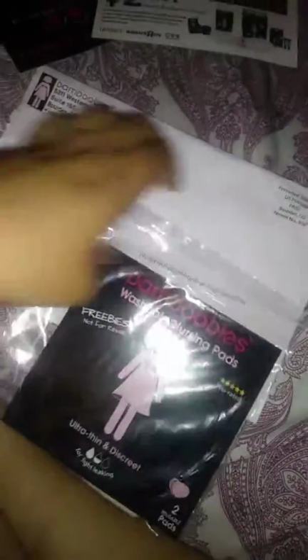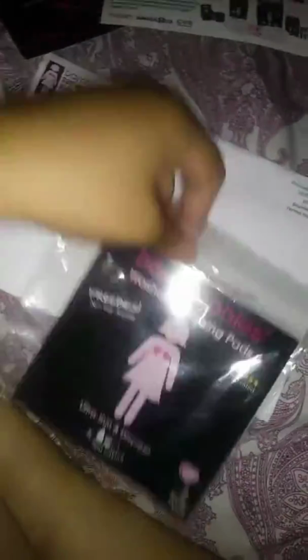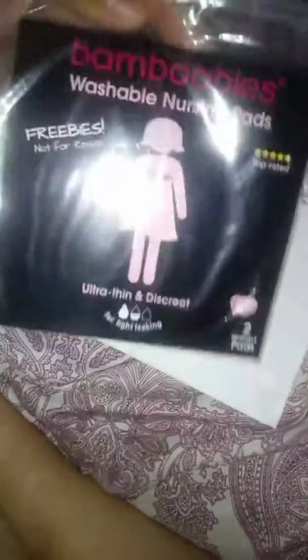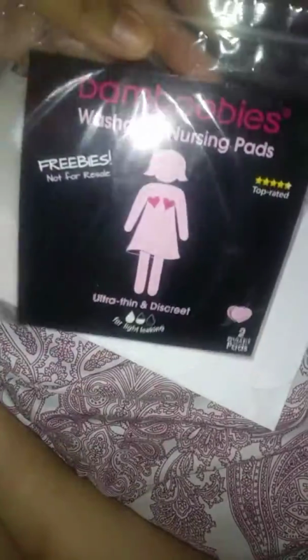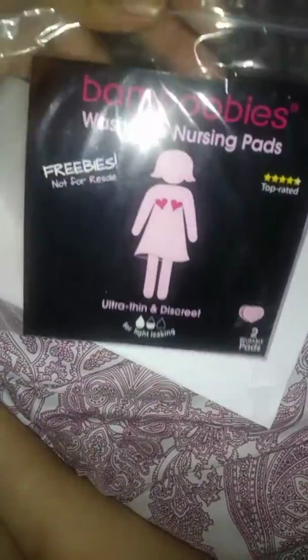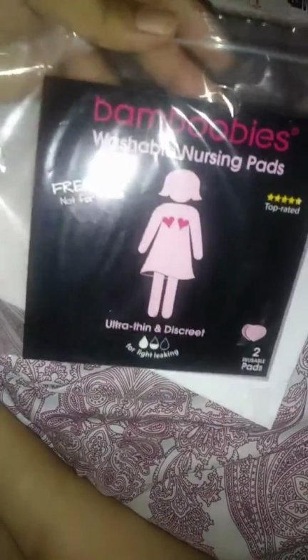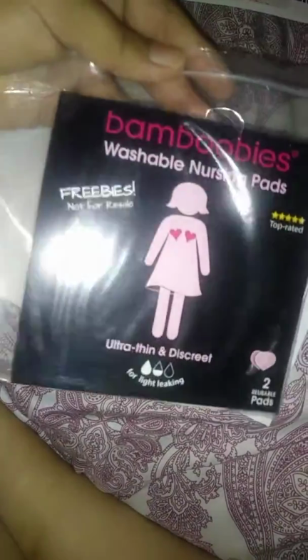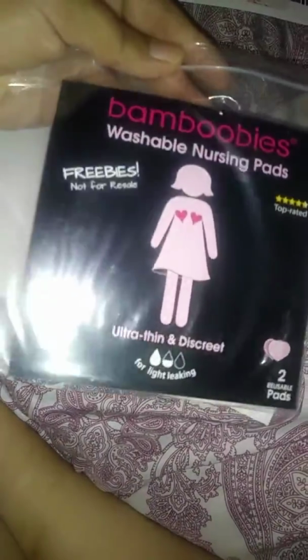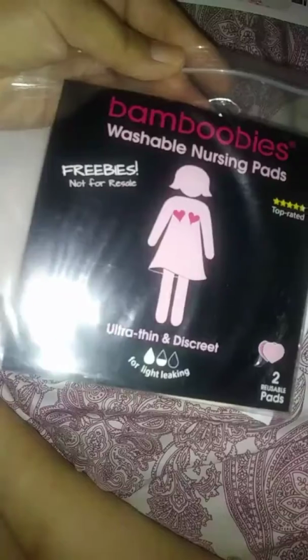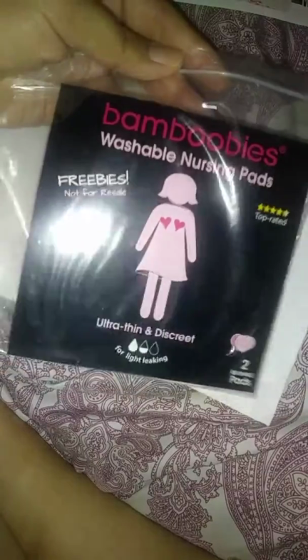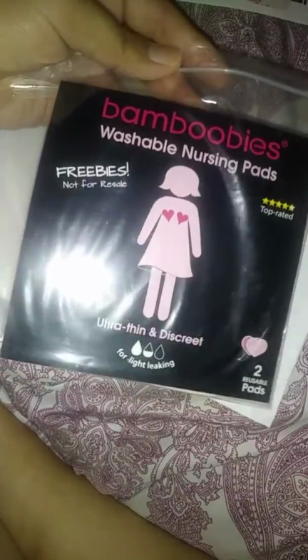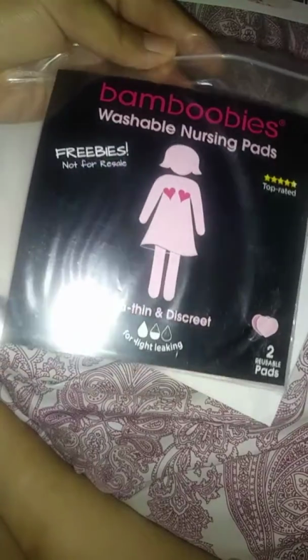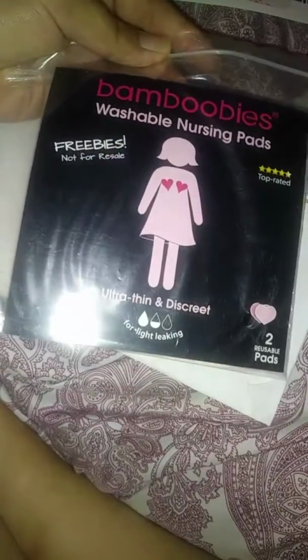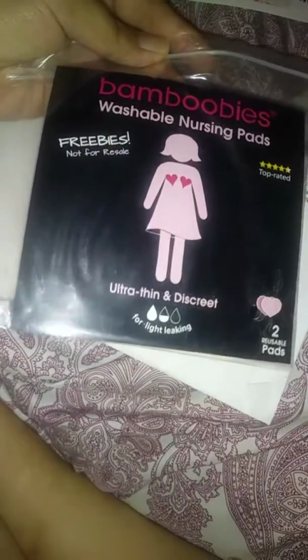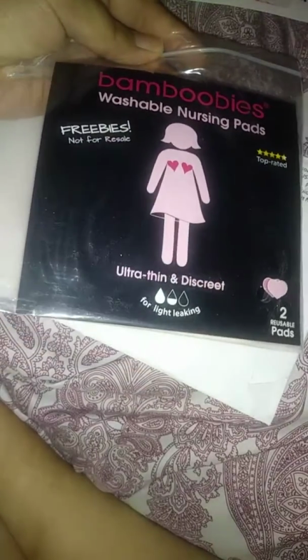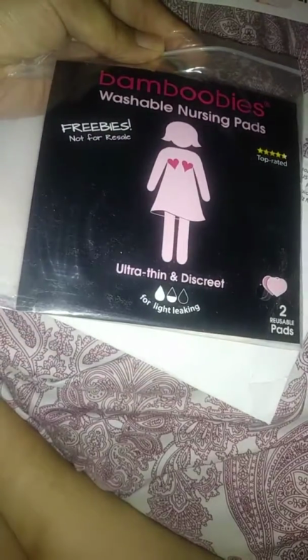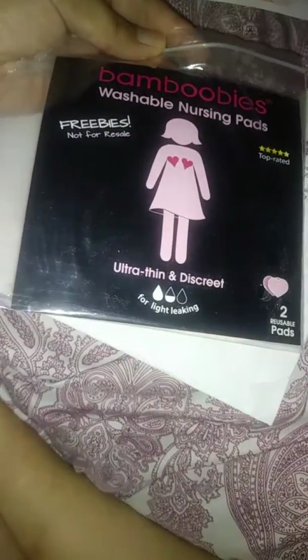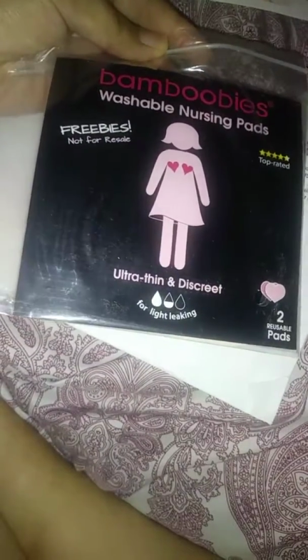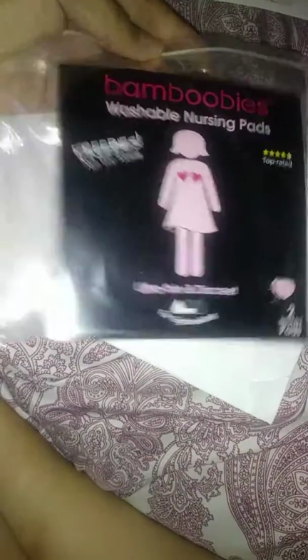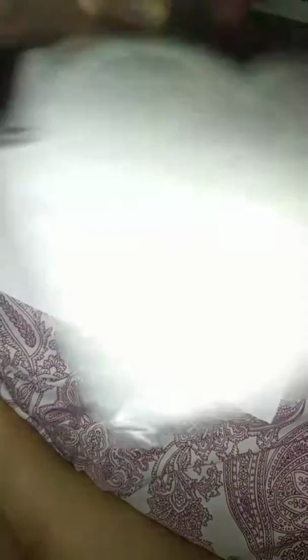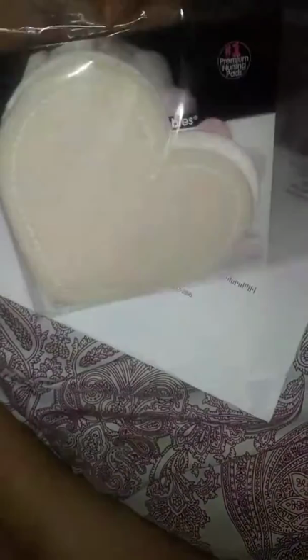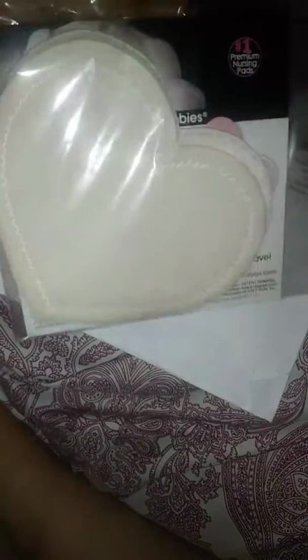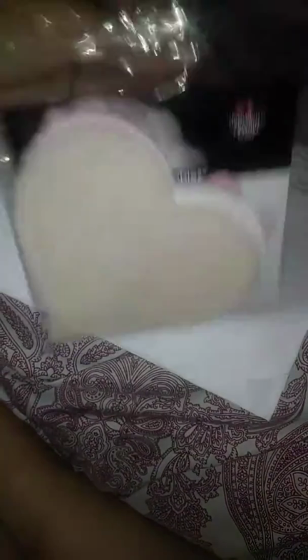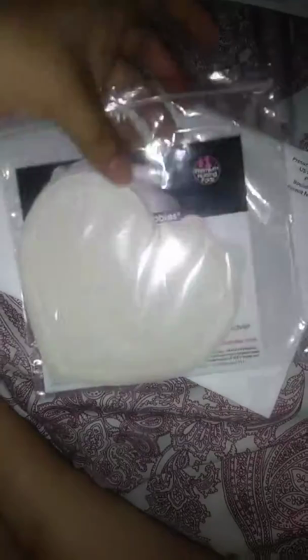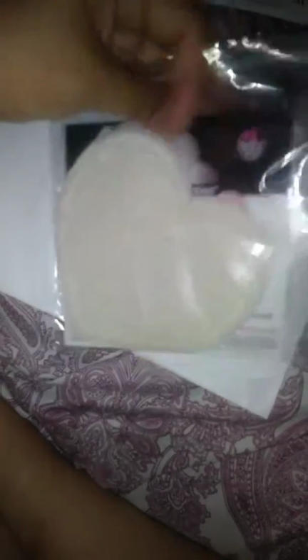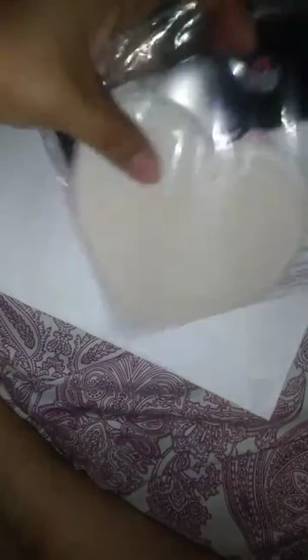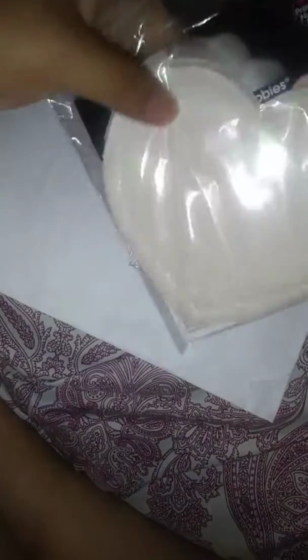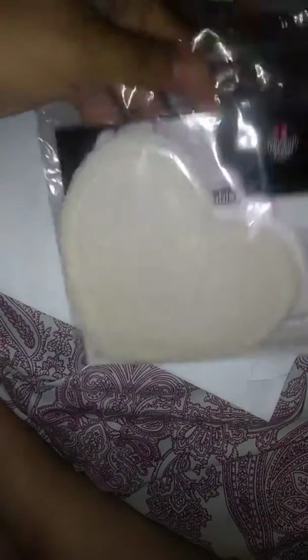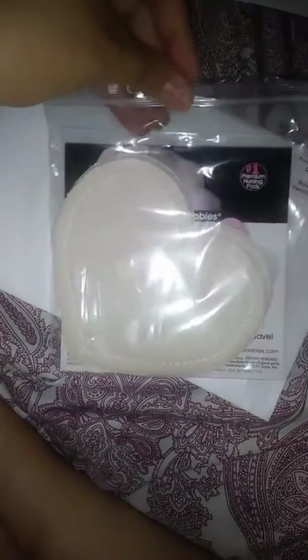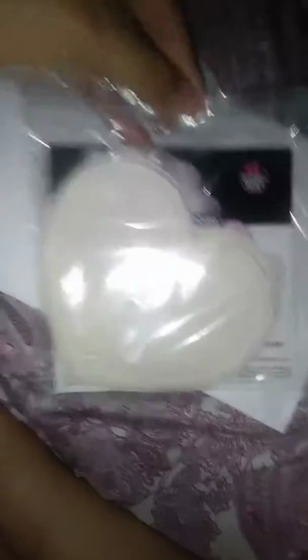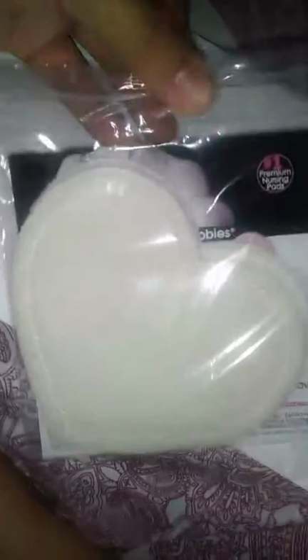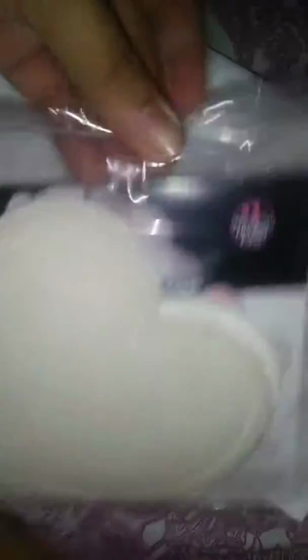And here are the freebies — the Bamboobies nursing pads. It's the light-leaking ones, the light nude ones for free. I'll show you how they look.